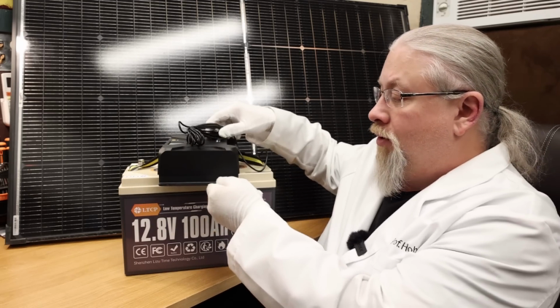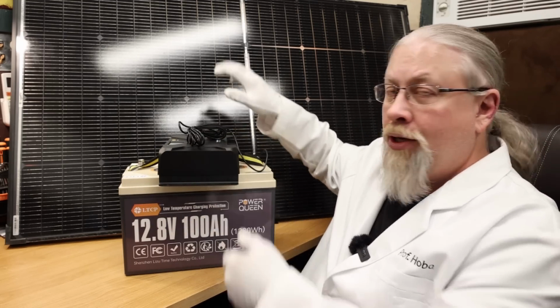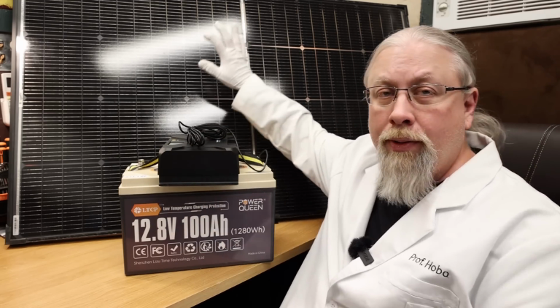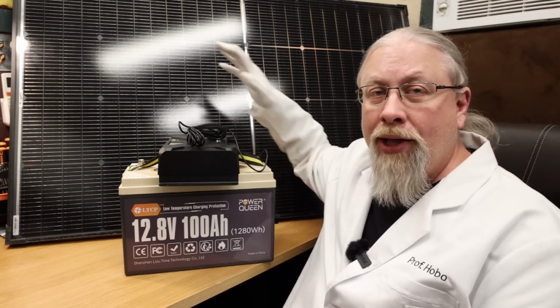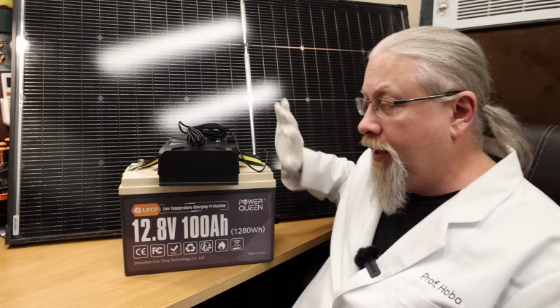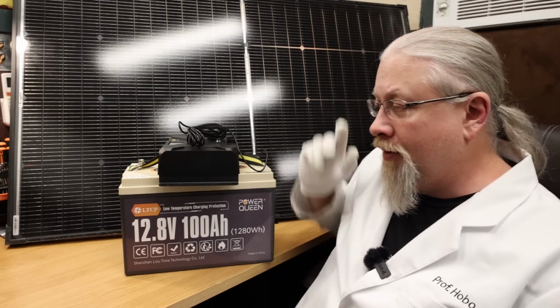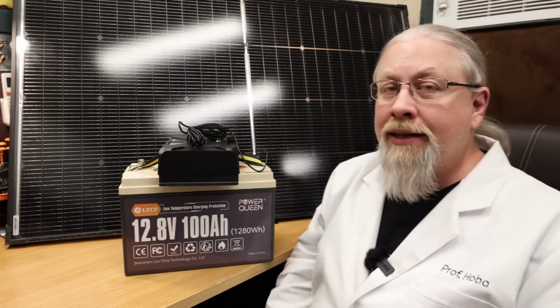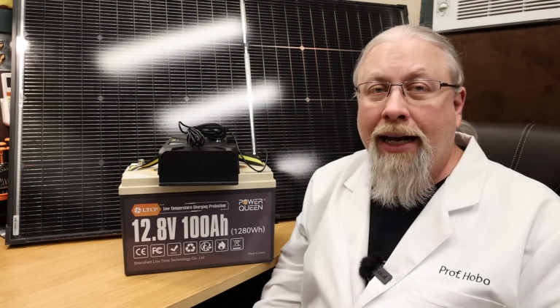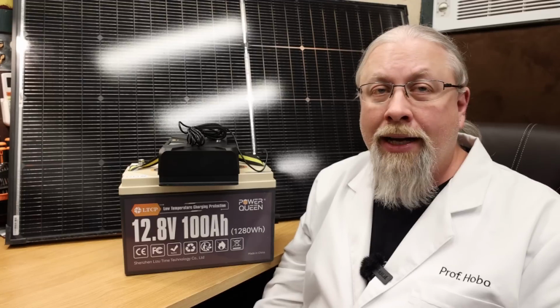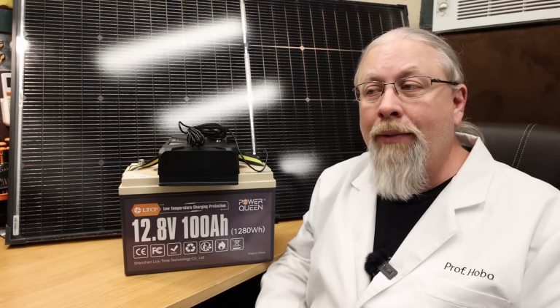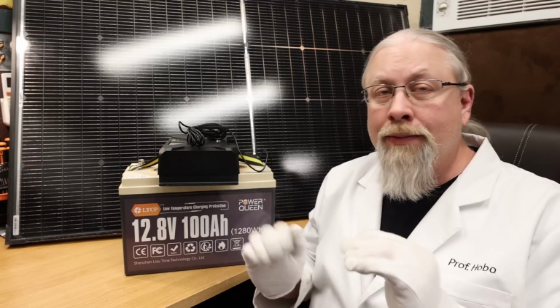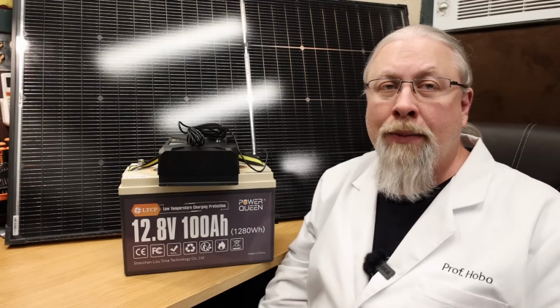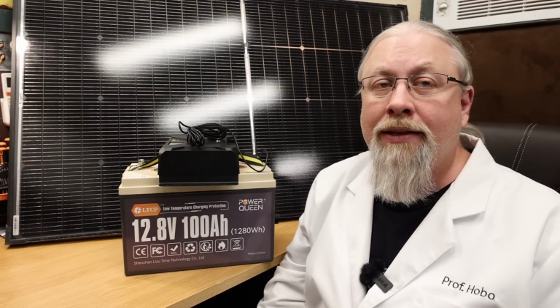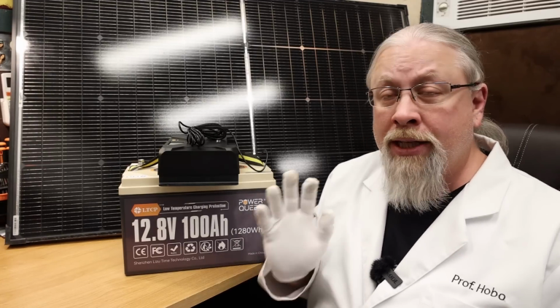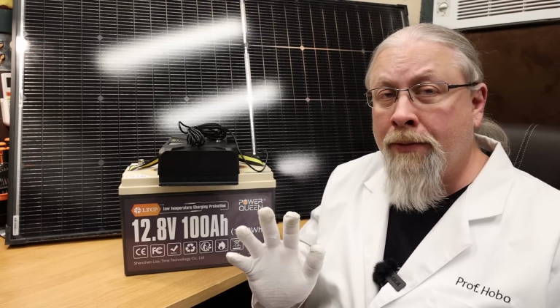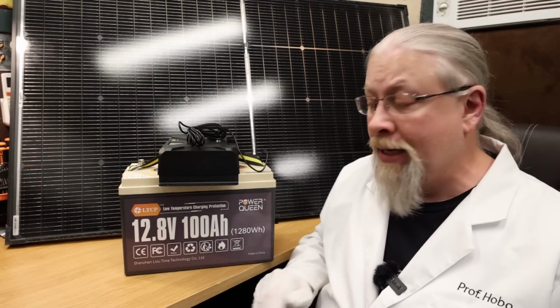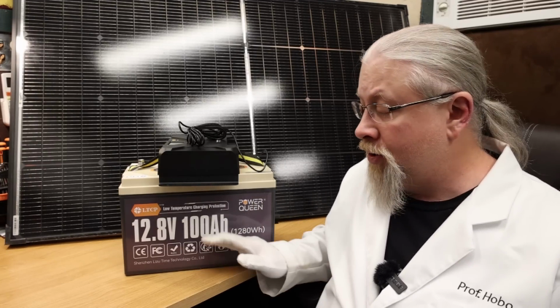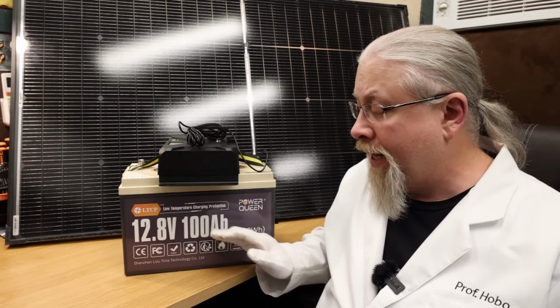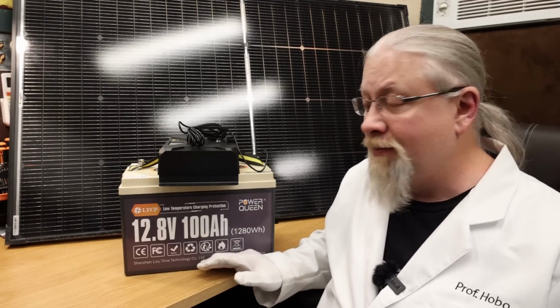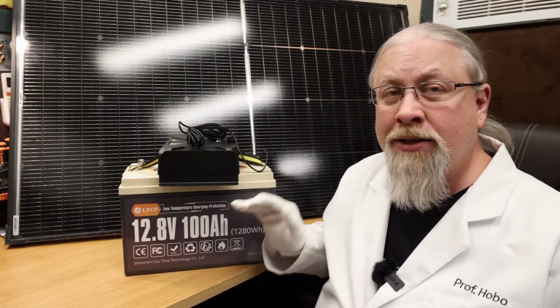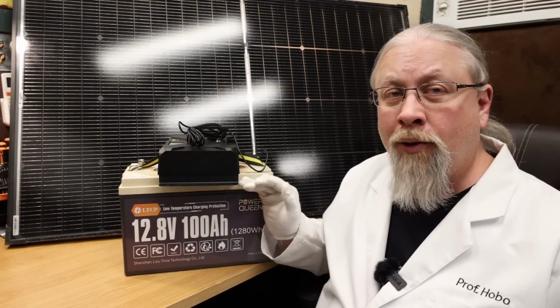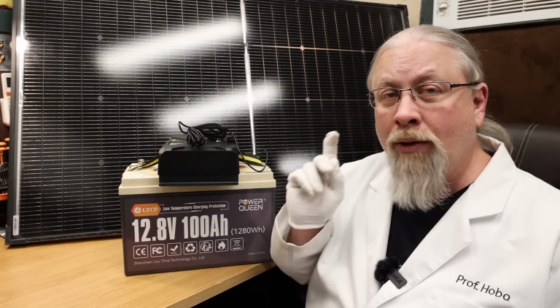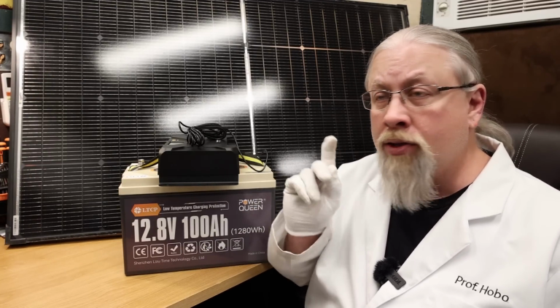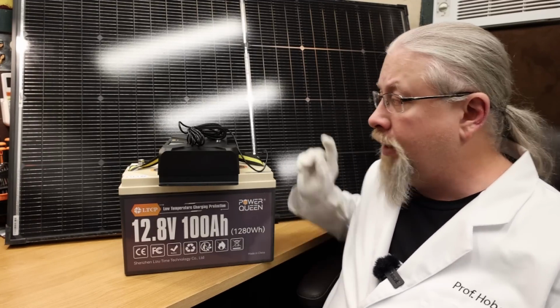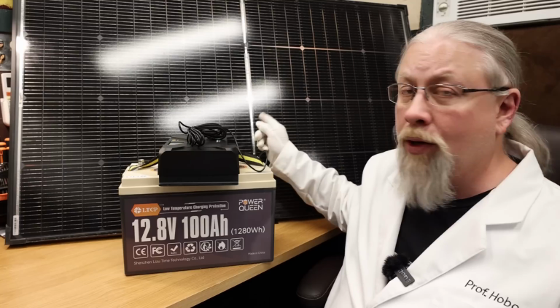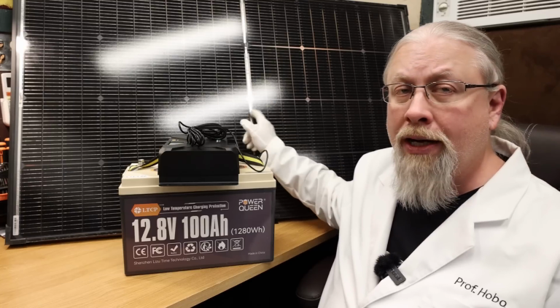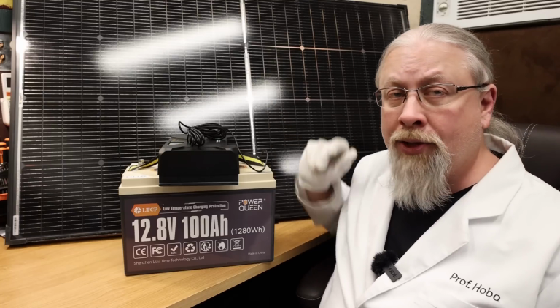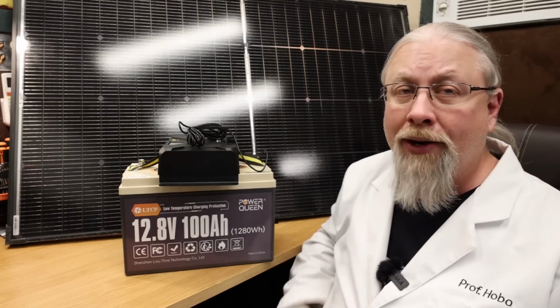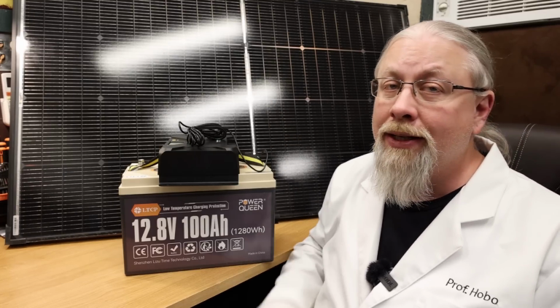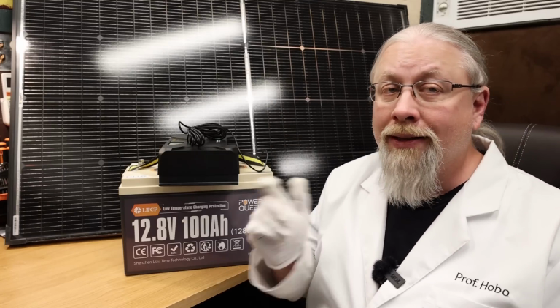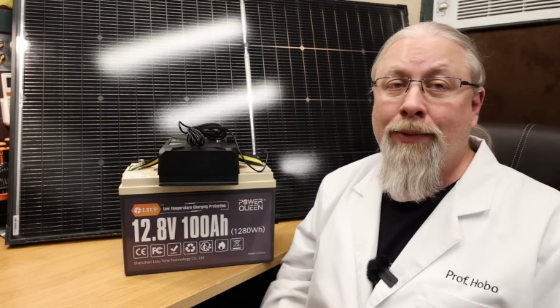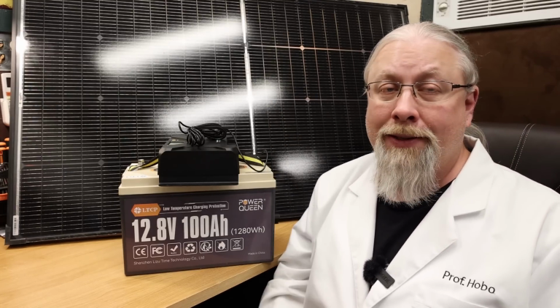We pair the panel, controller, and battery together, take it outside, and run some experiments. The first experiment: can you charge this battery from dead to full in one solar day with one of these solar panels? Let's see what happens.